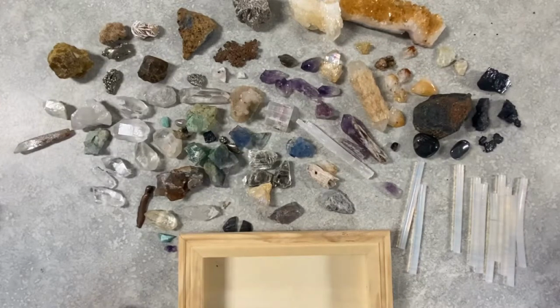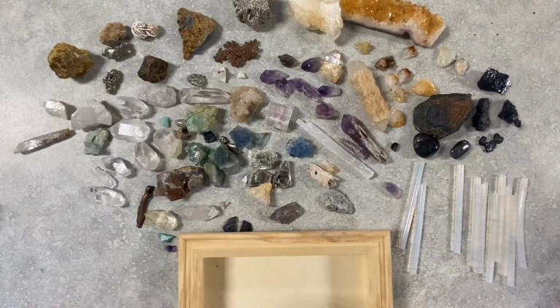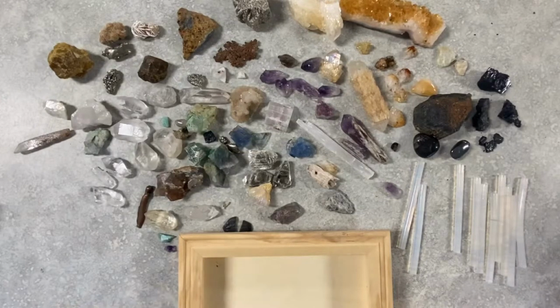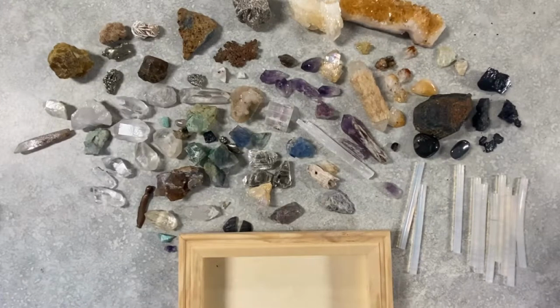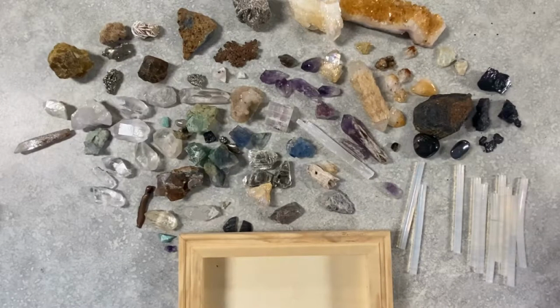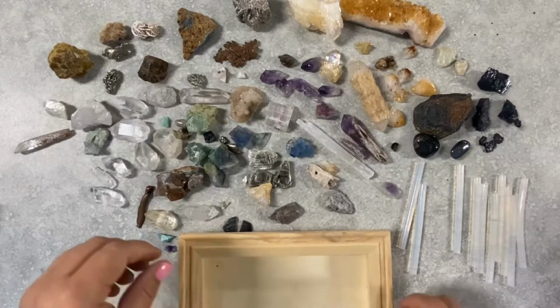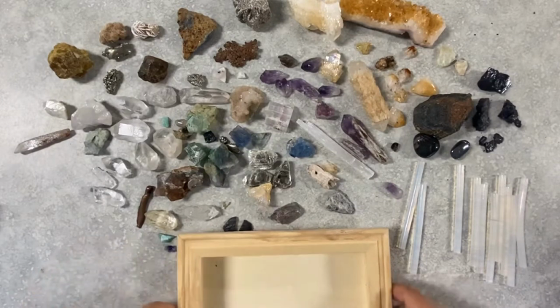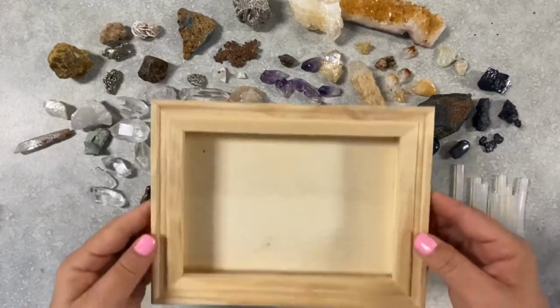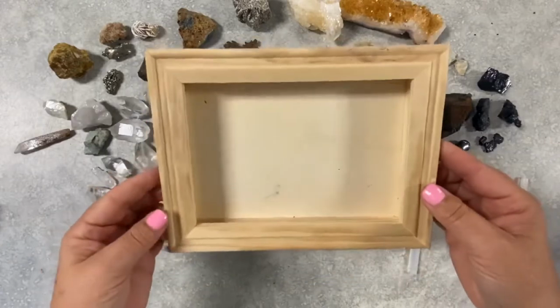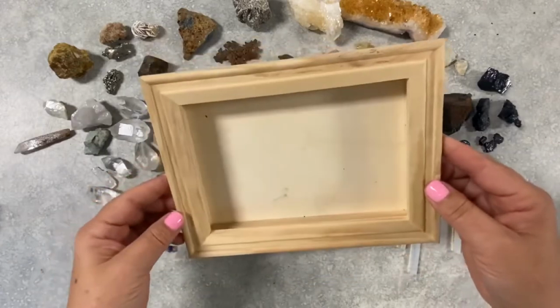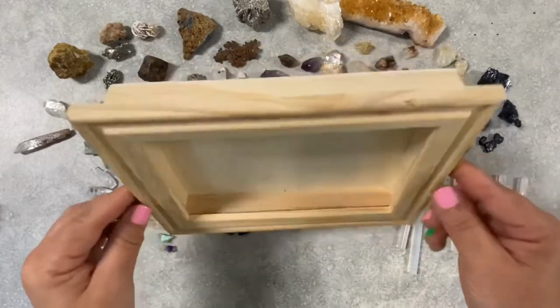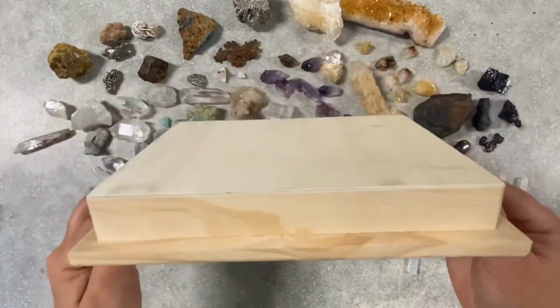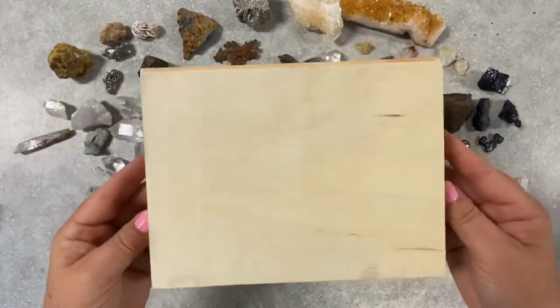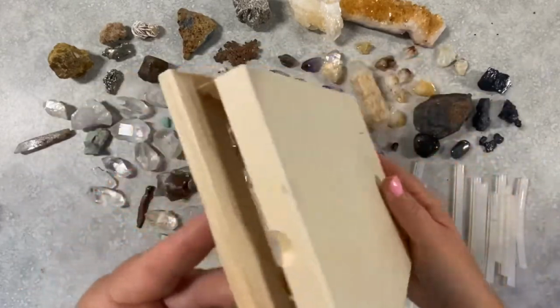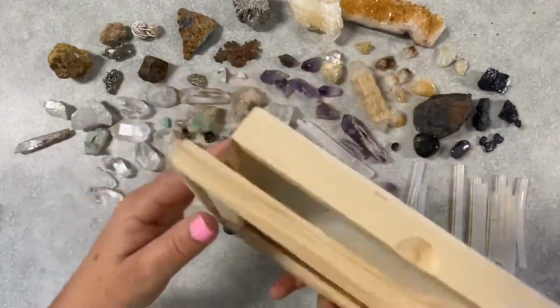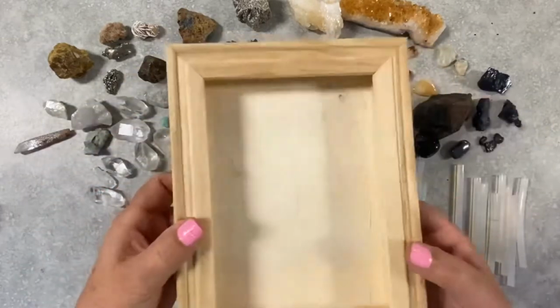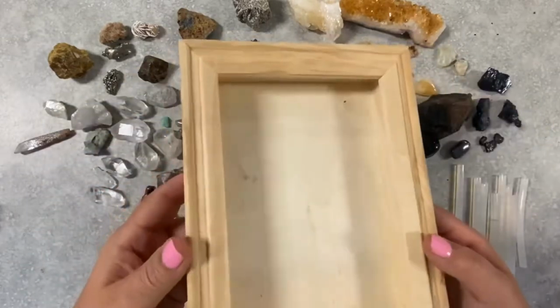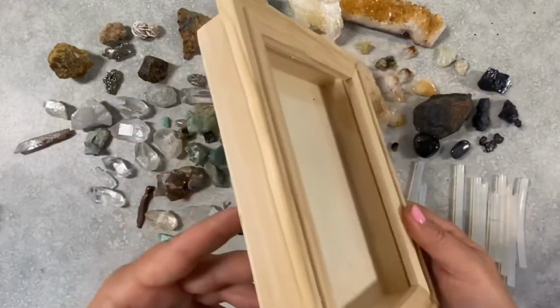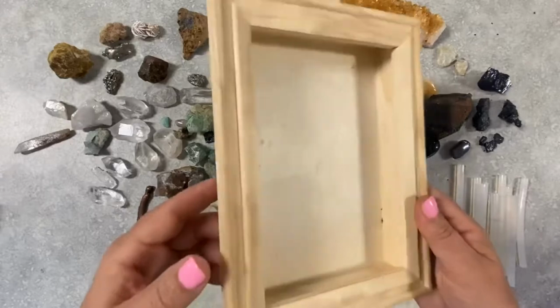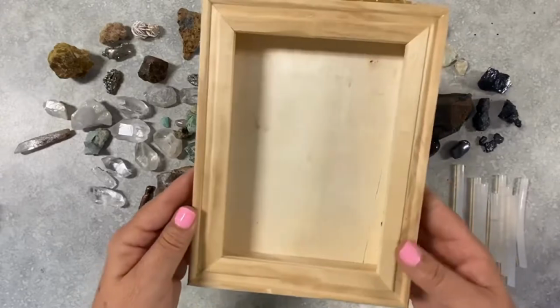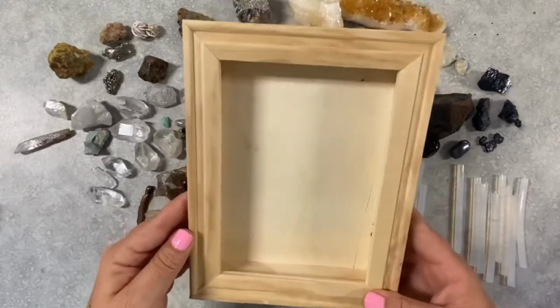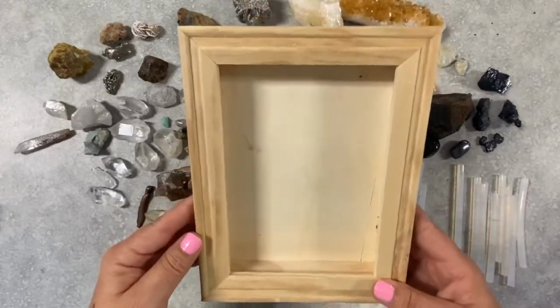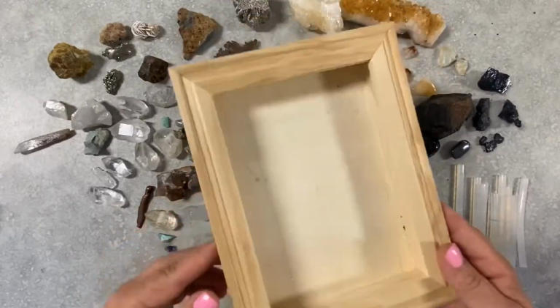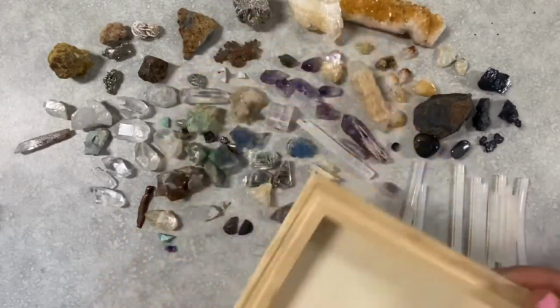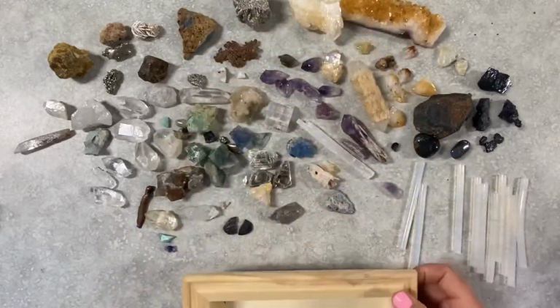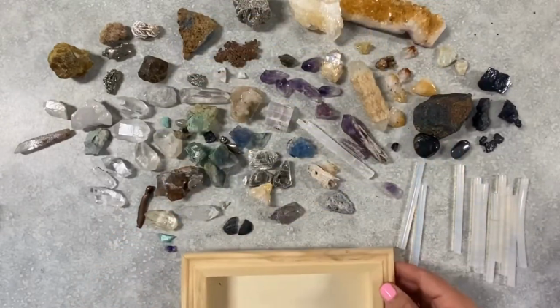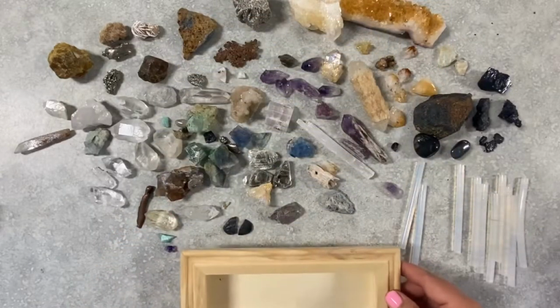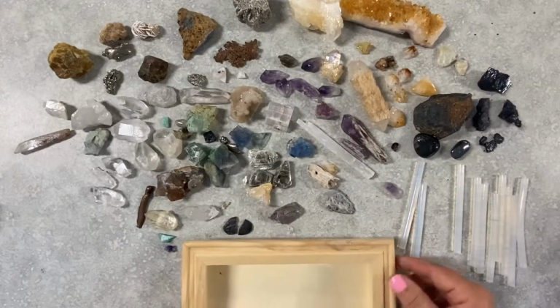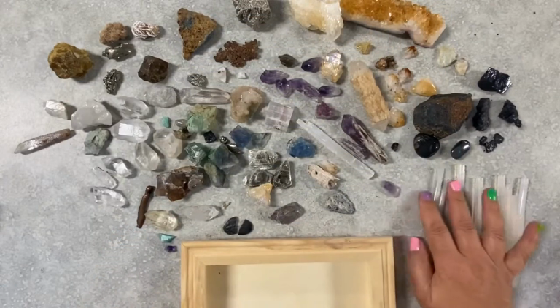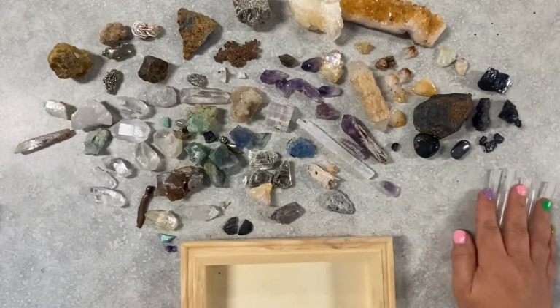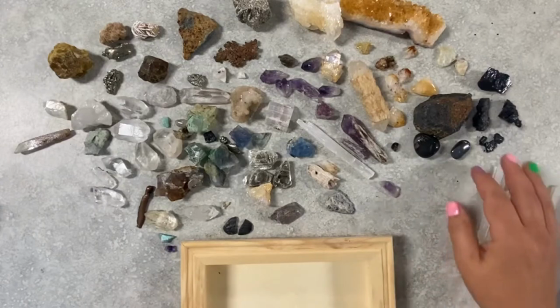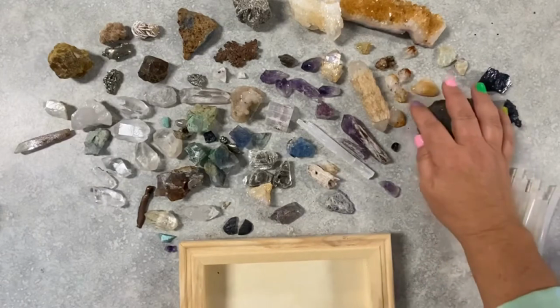I've been wanting to put together a mineral shadow box for a while. I have a frame that I got from a hobby store. I'm not using the glass because I don't need it and it's got a good little depth so I can put some rocks in there. I'm going to use a regular glue gun with glue sticks and my minerals.